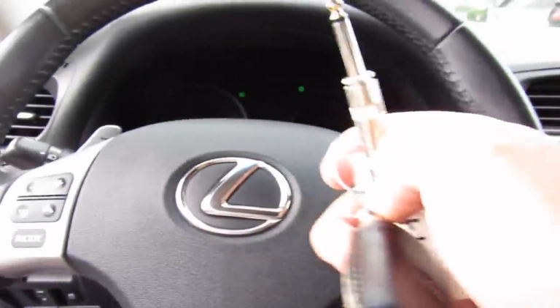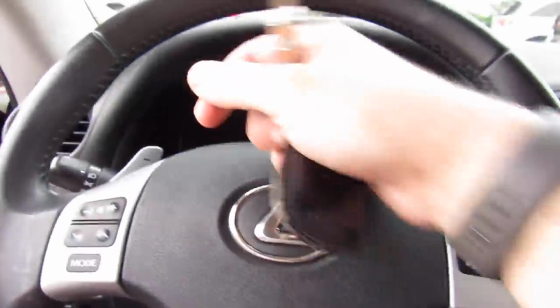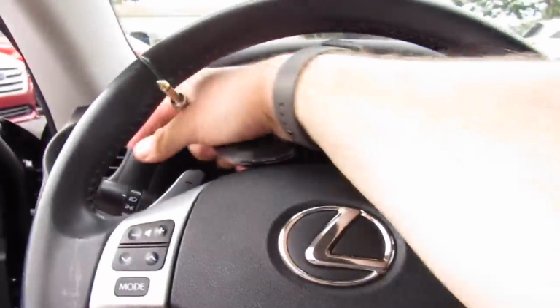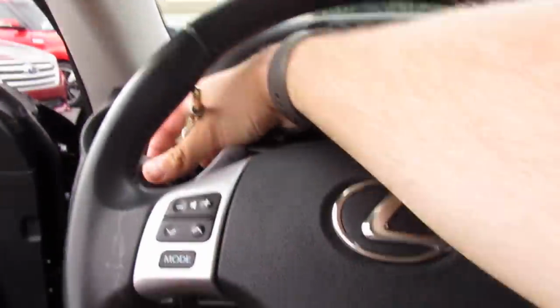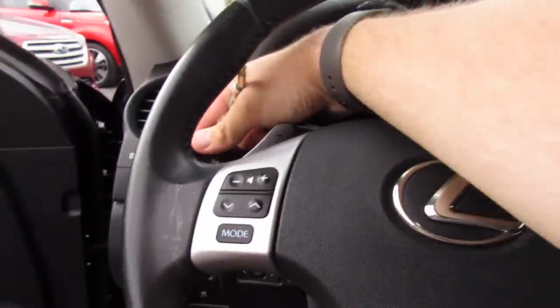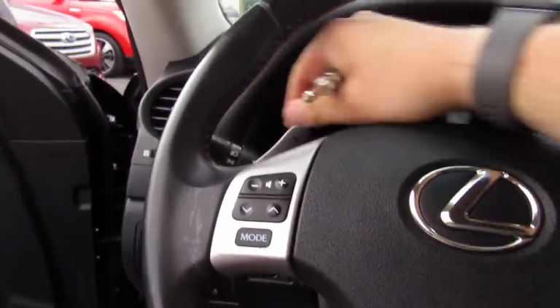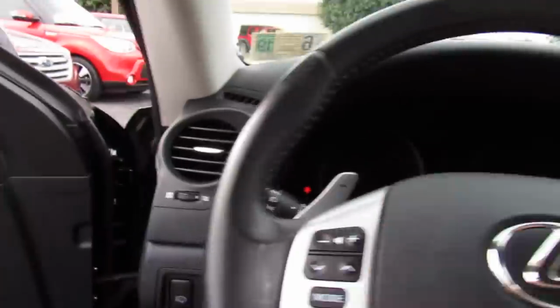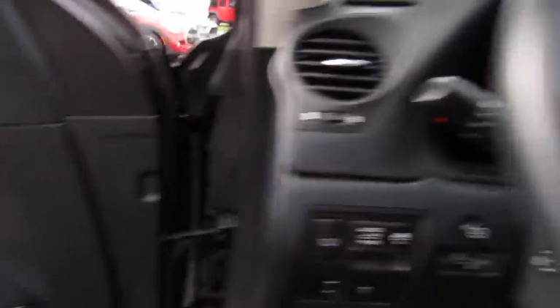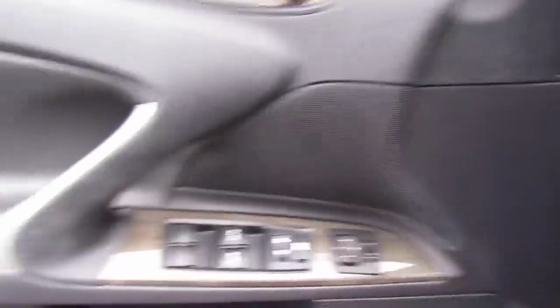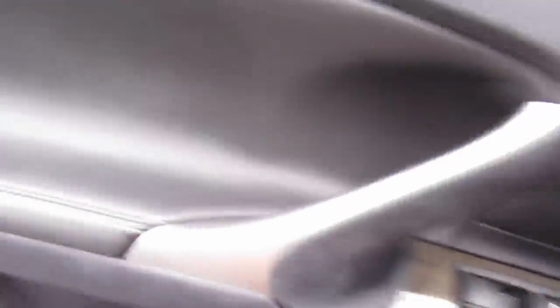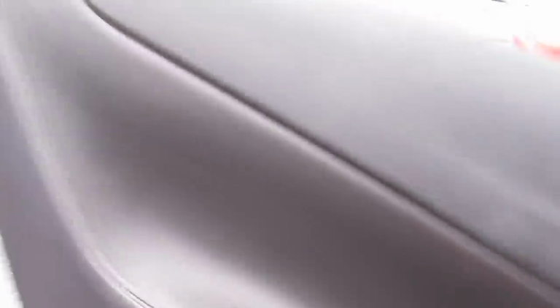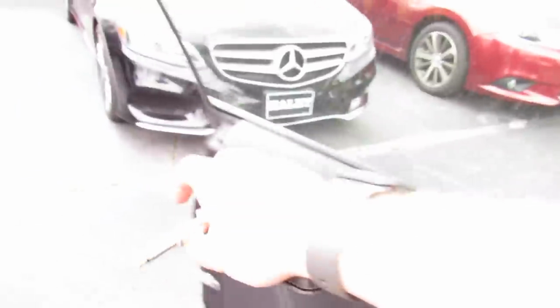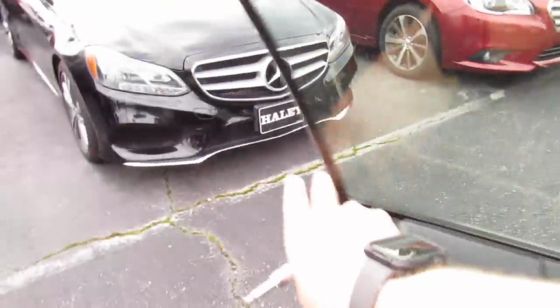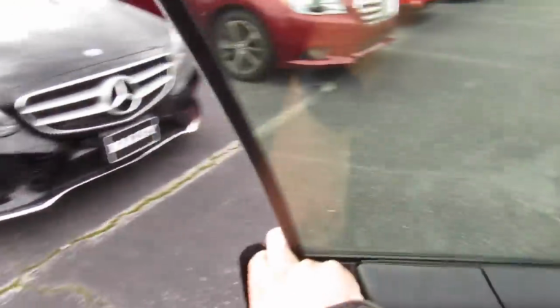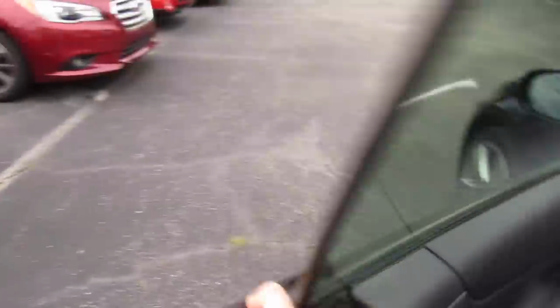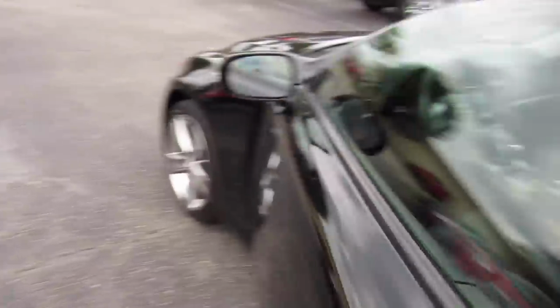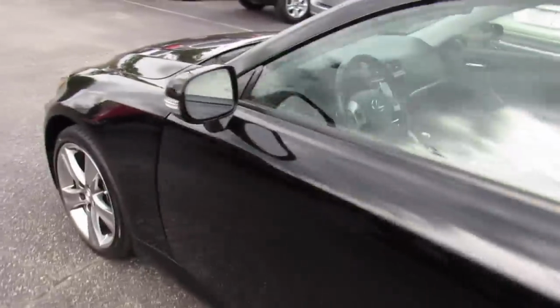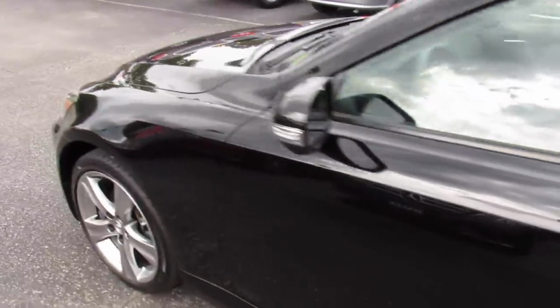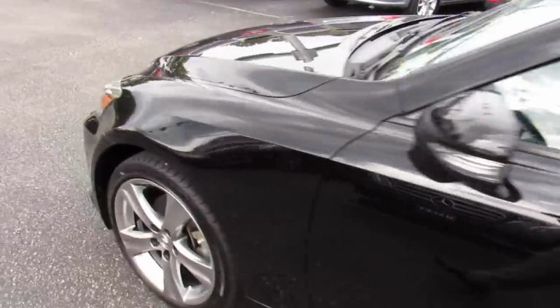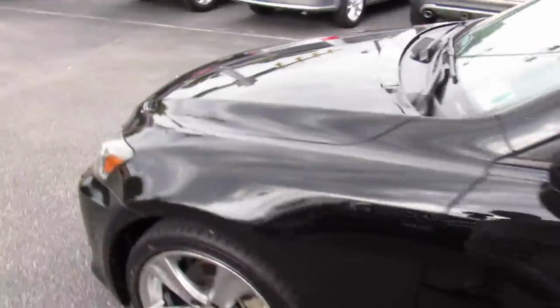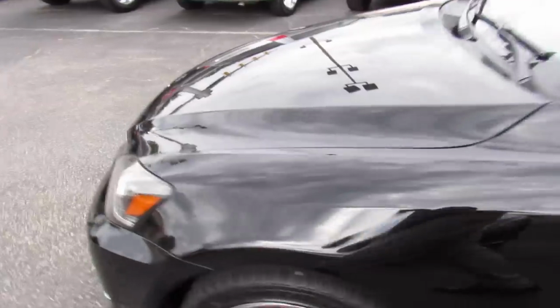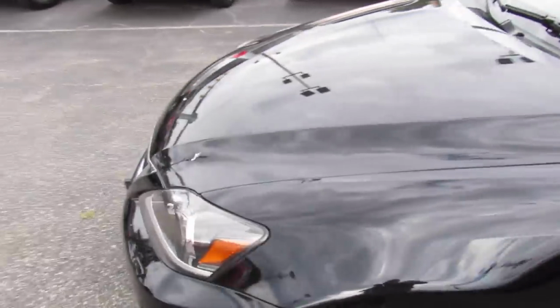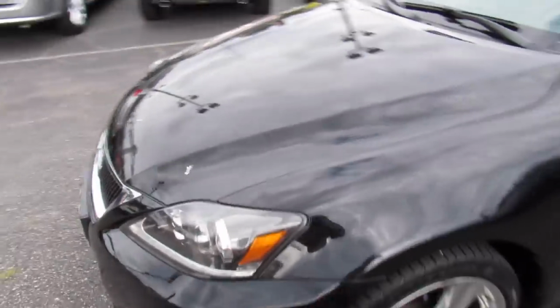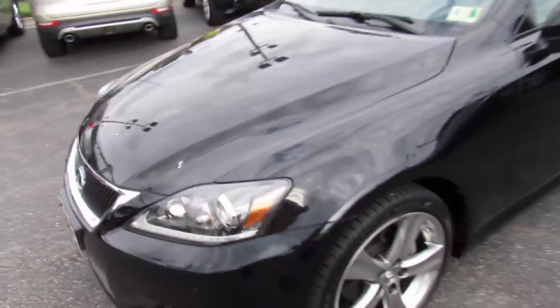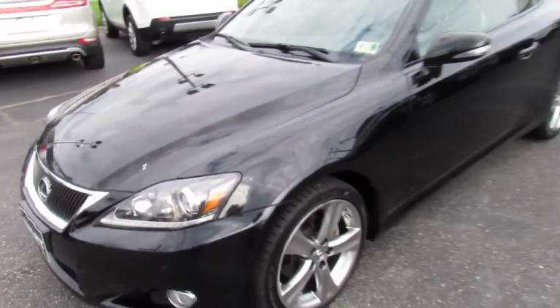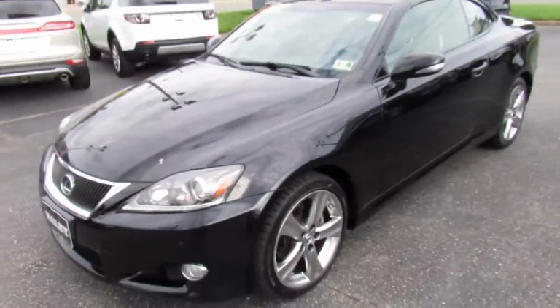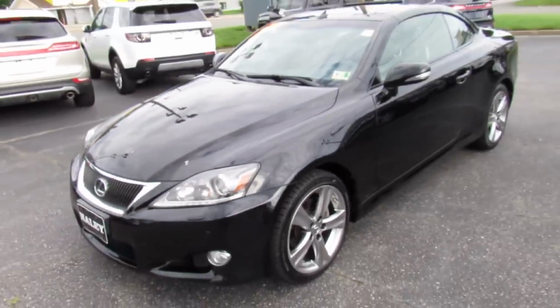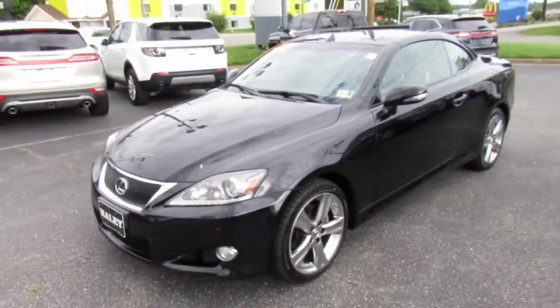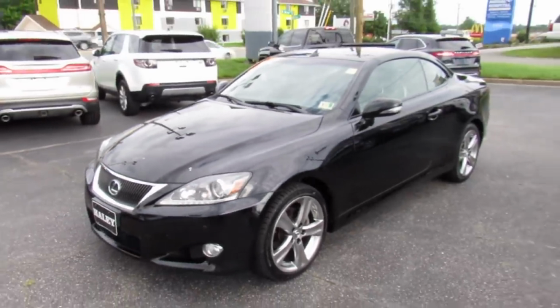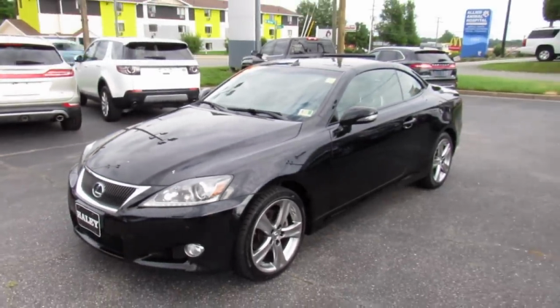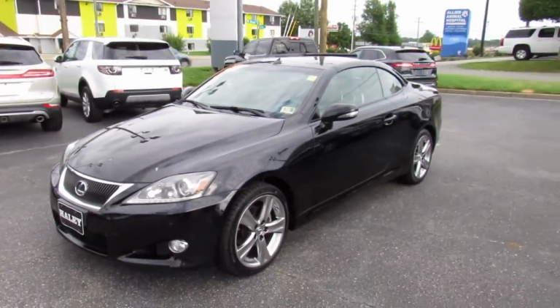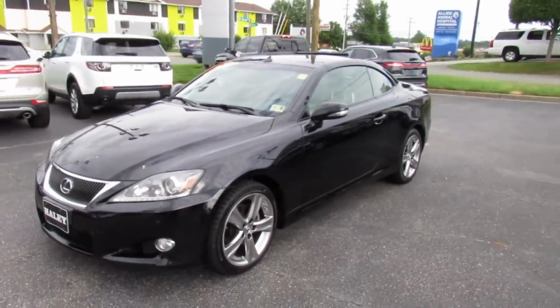And as always, this vehicle is for sale at Volvo of Richmond here in Richmond, Virginia. If you aren't sitting in this vehicle, please let Volvo of Richmond know you saw this video. Thanks for watching.